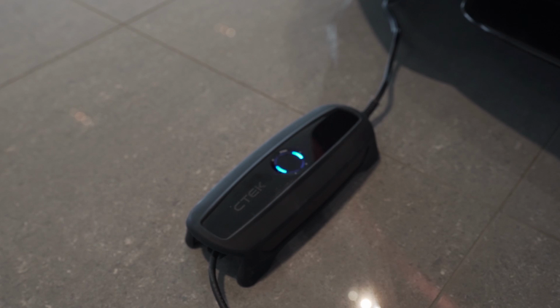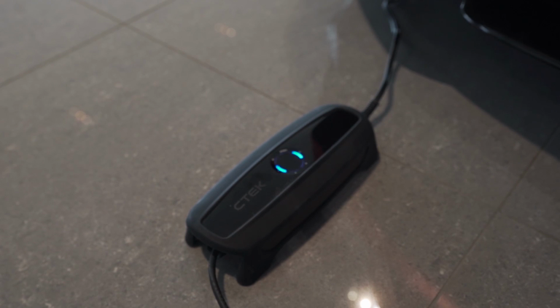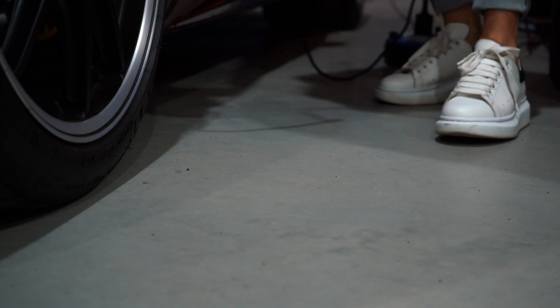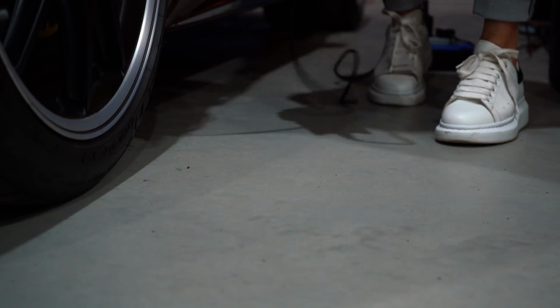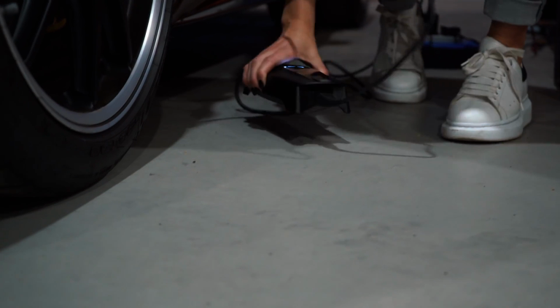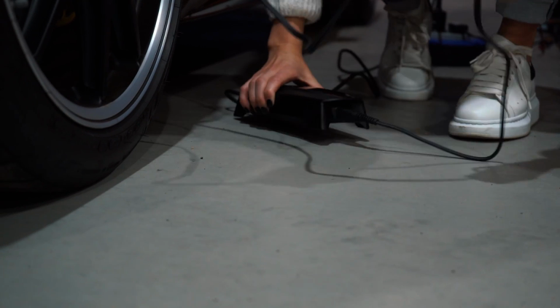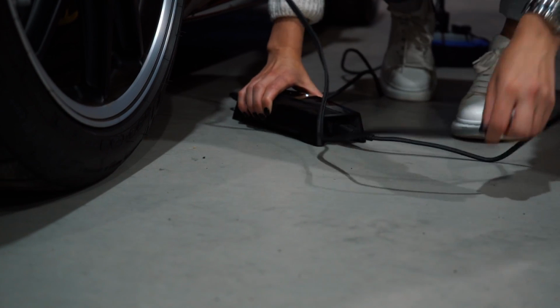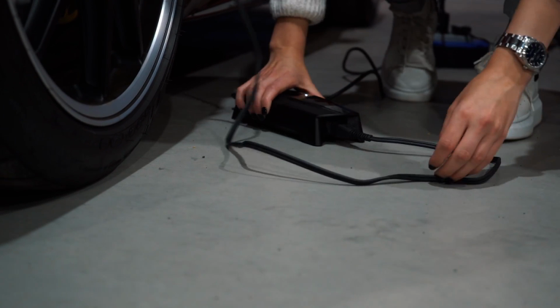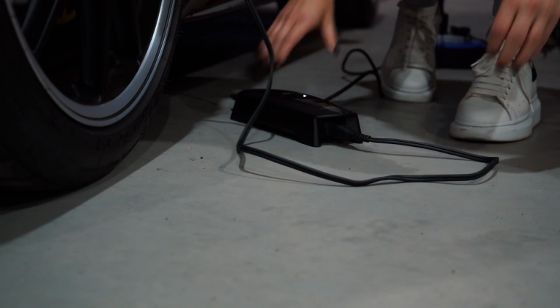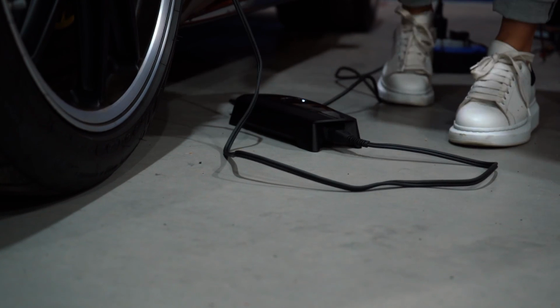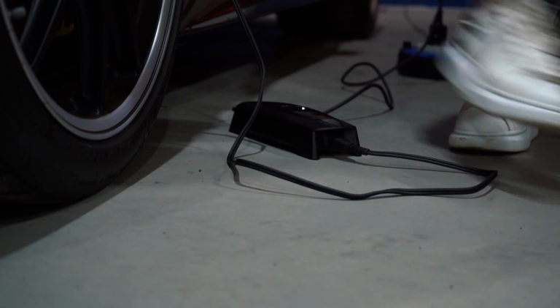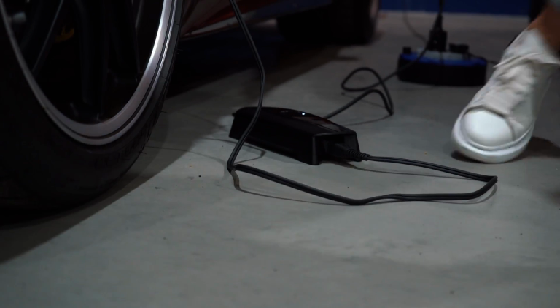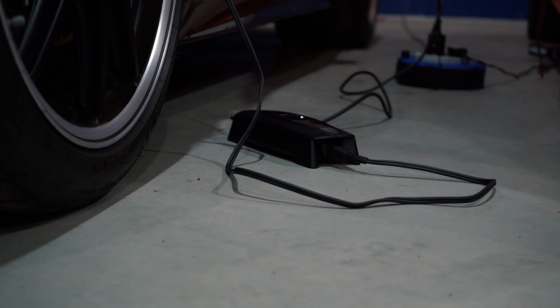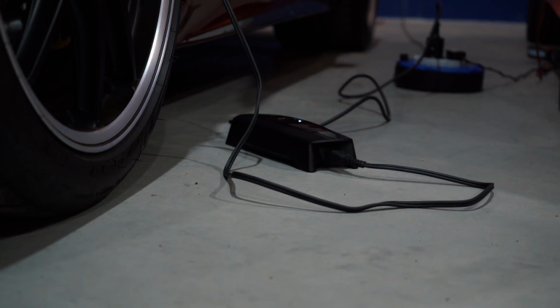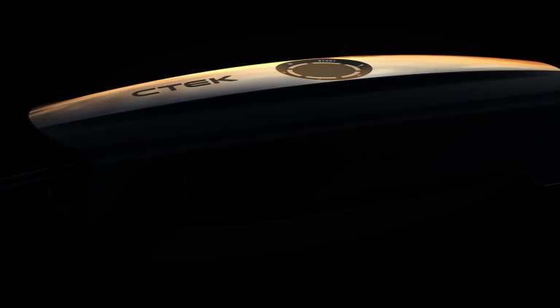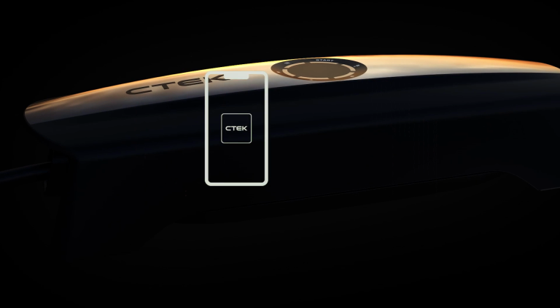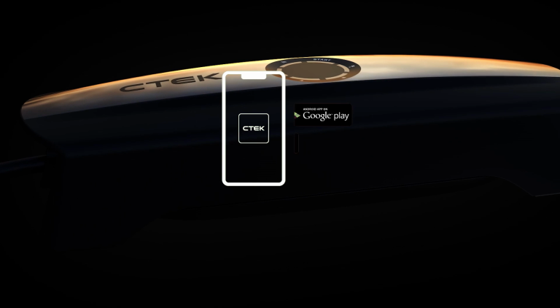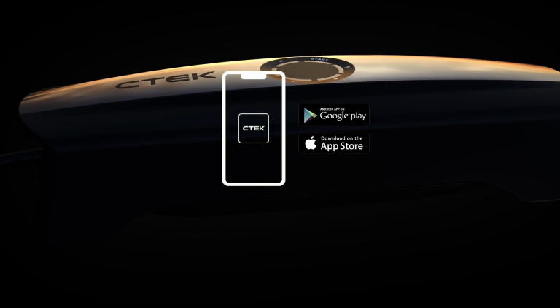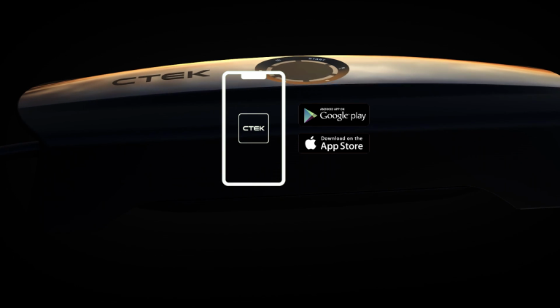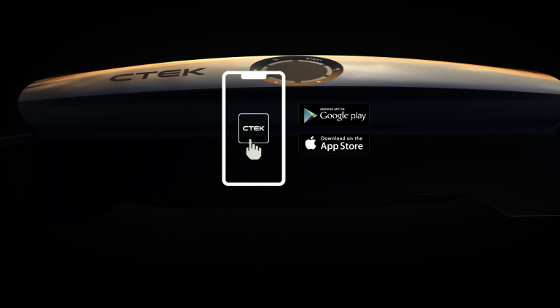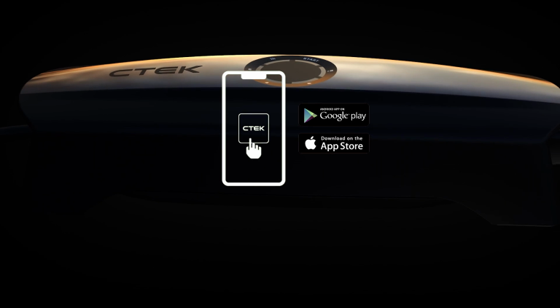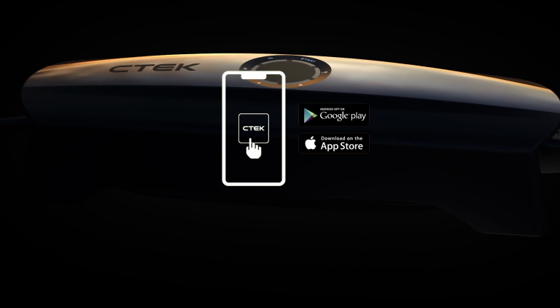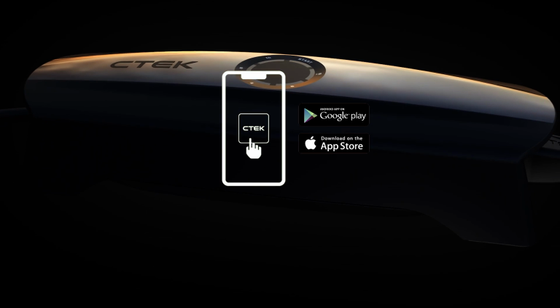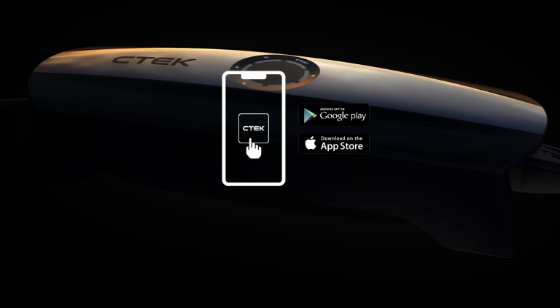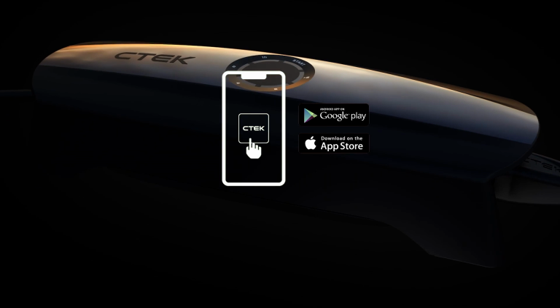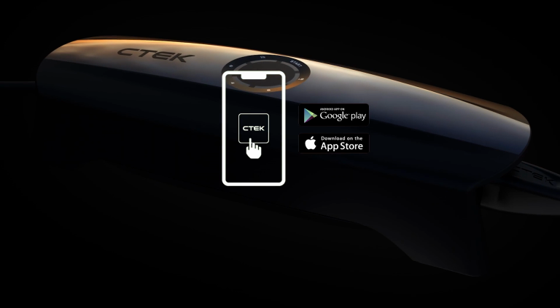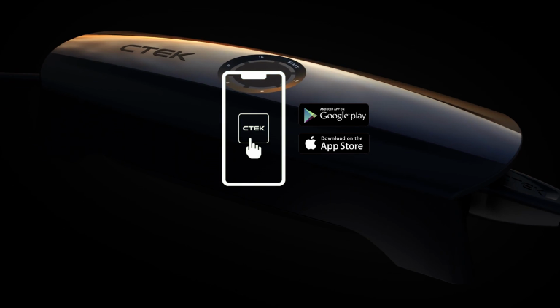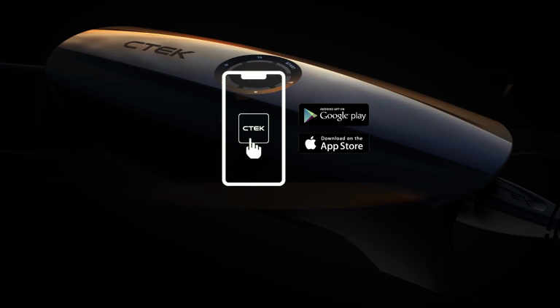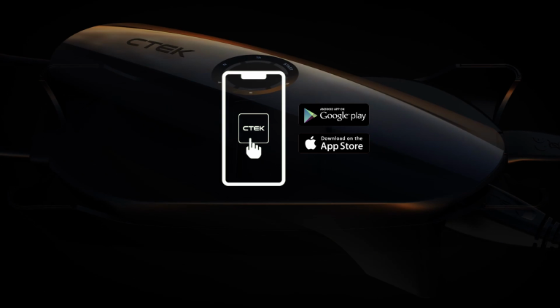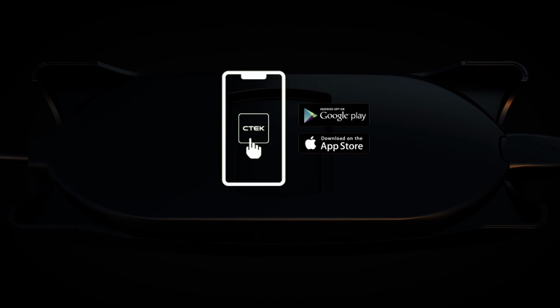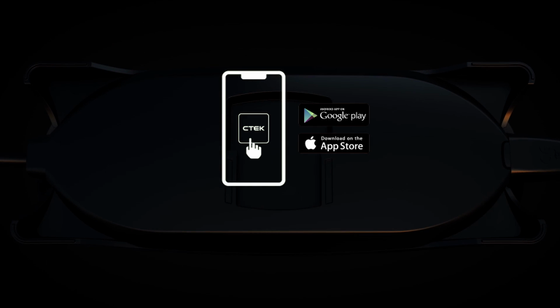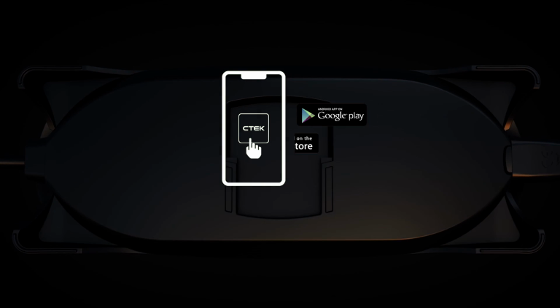The CS1 doesn't require you to select any modes or to click any buttons, but if you want to use its more advanced features, such as wake up, recond, or supply, you can unlock these through the CTEK app.